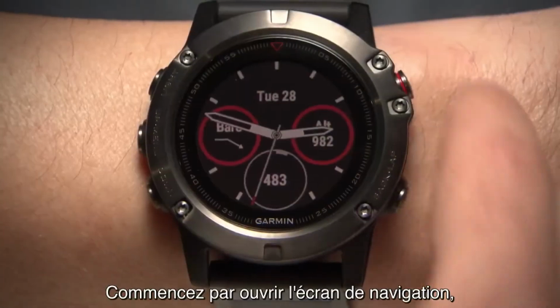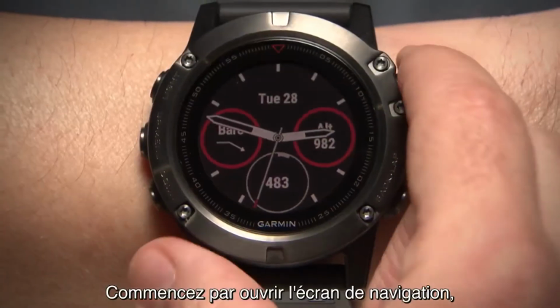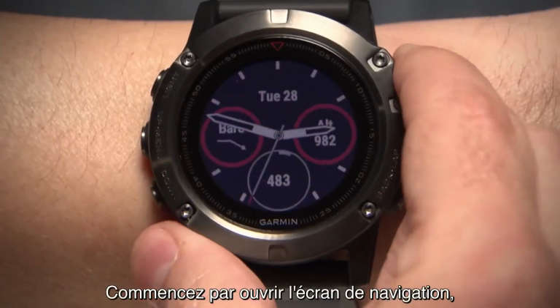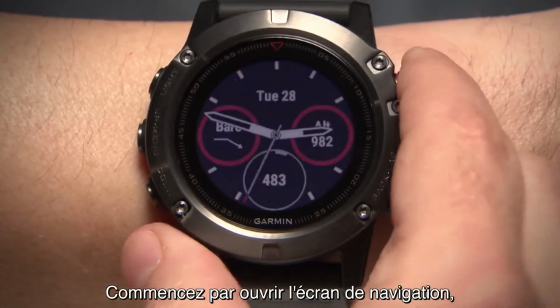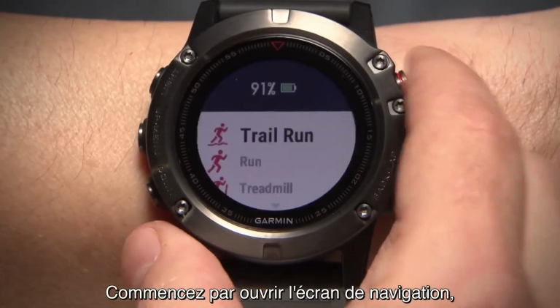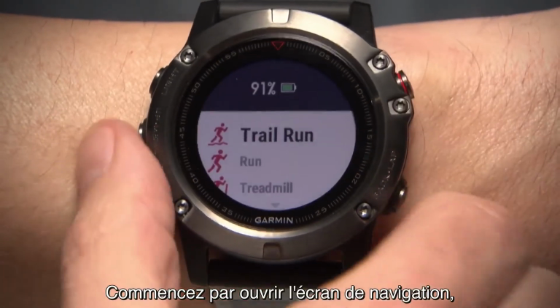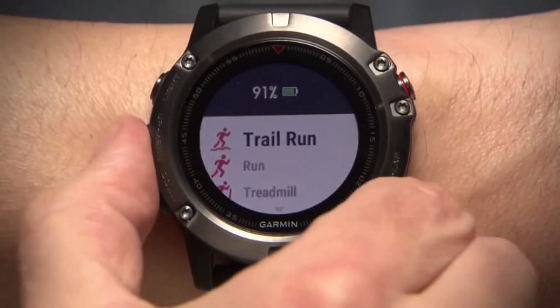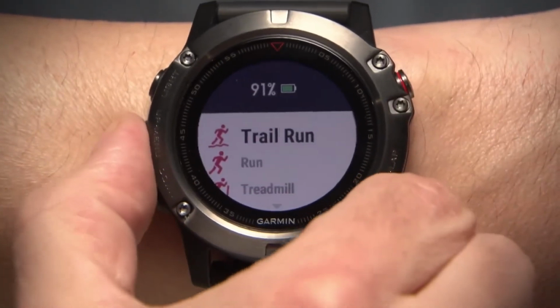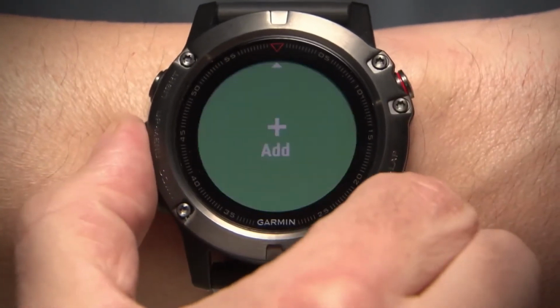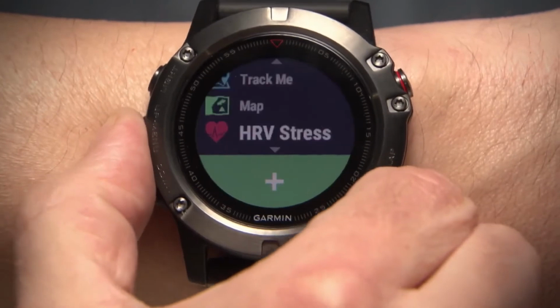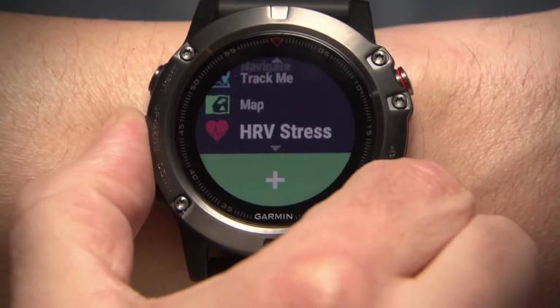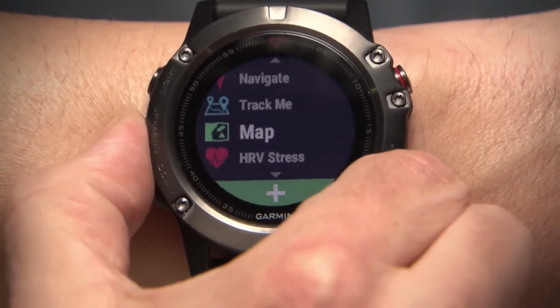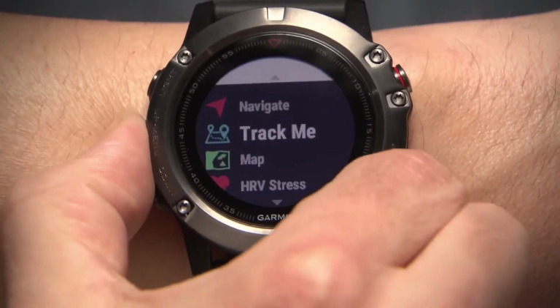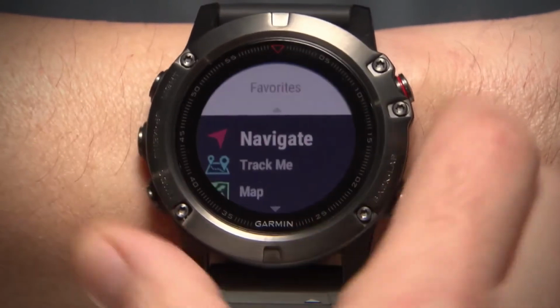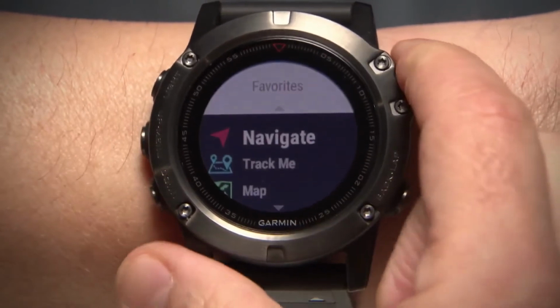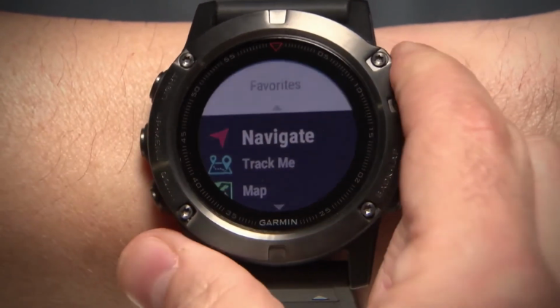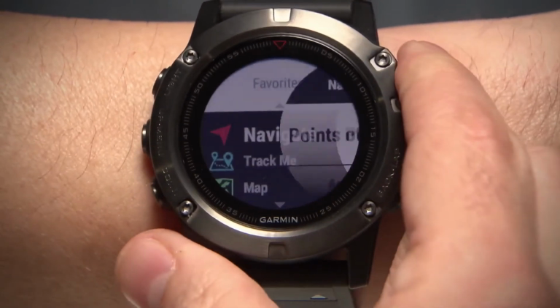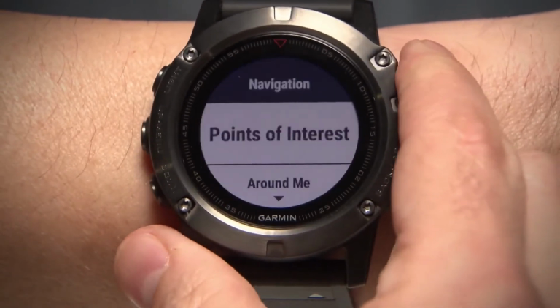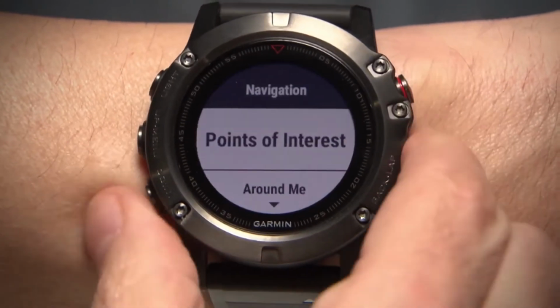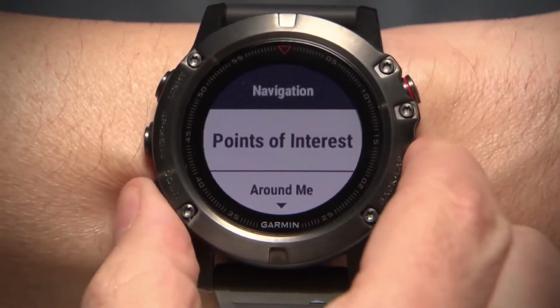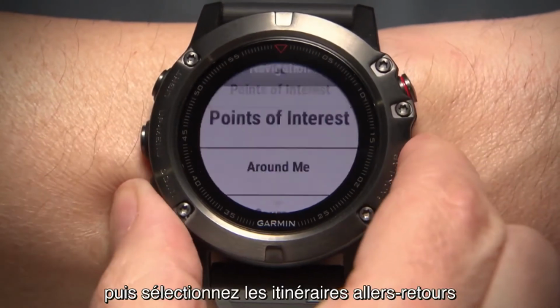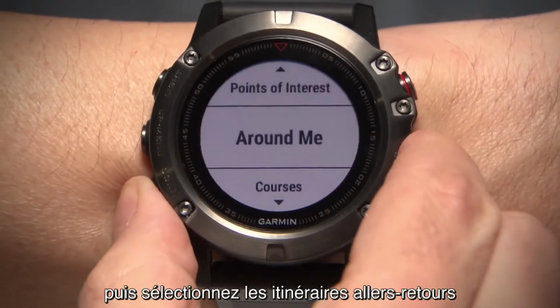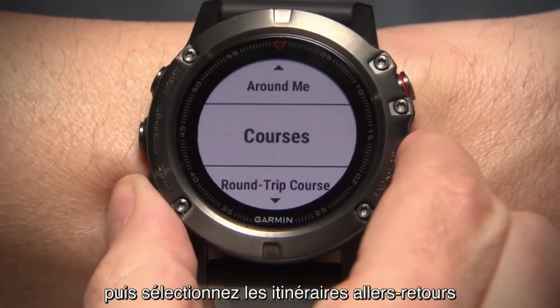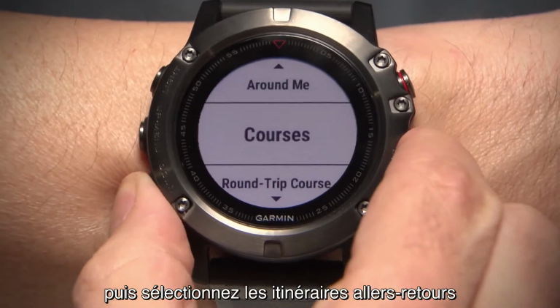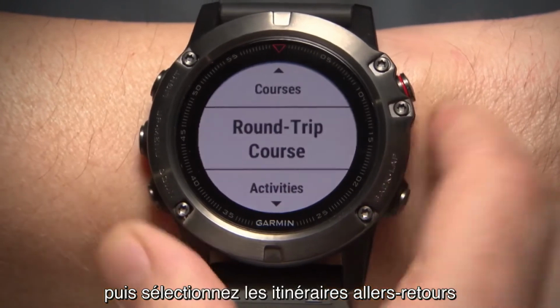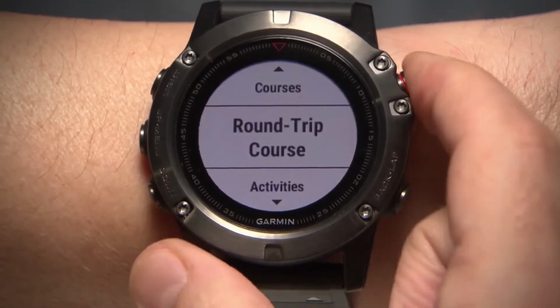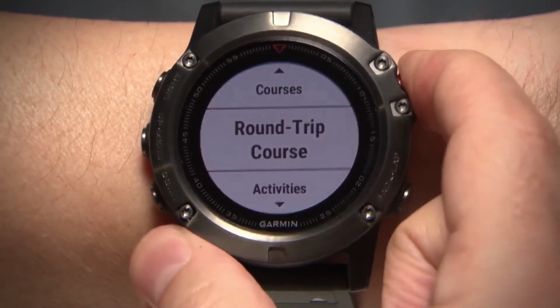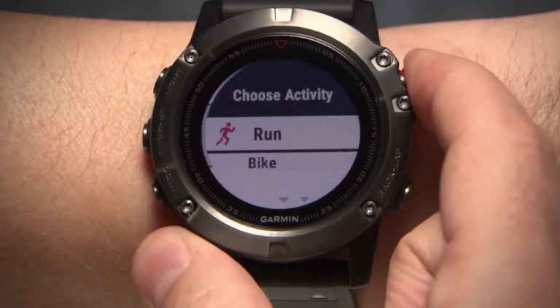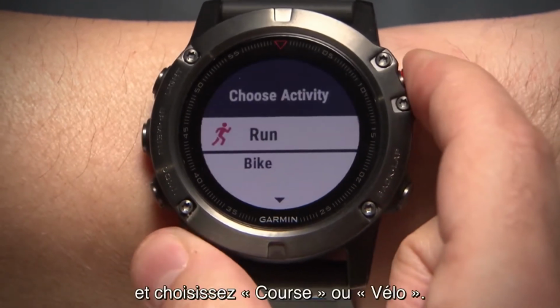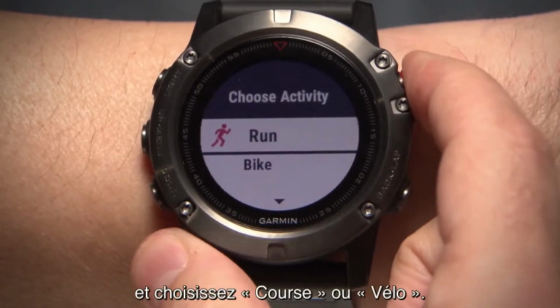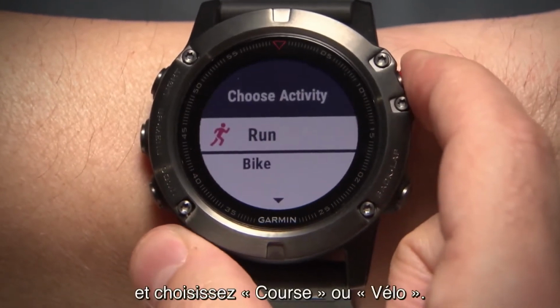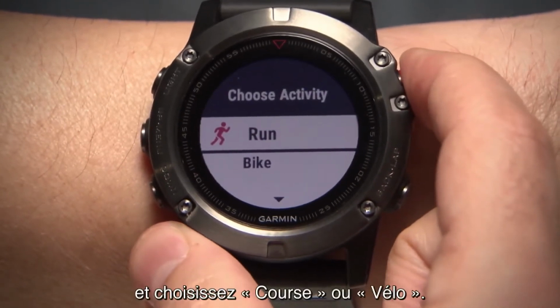First, open Navigation. Then go to Round-Trip Routing and select Run or Bike.